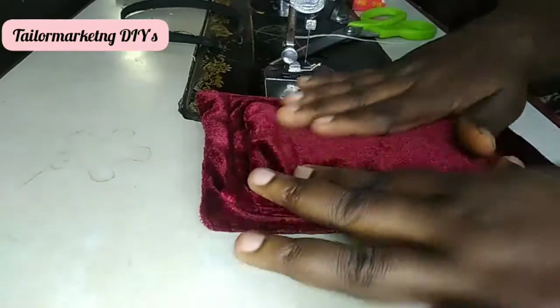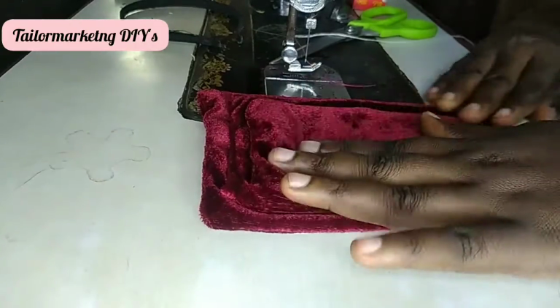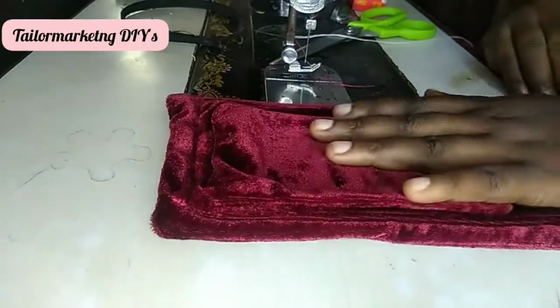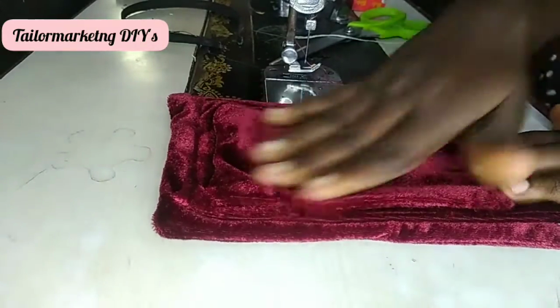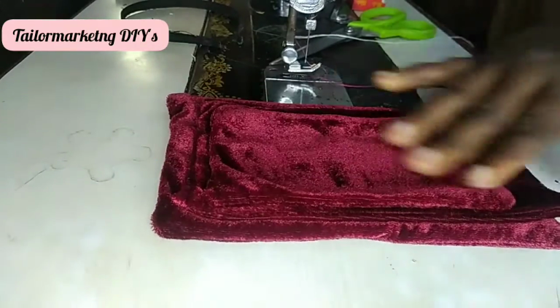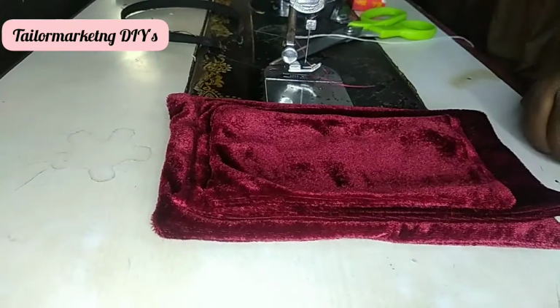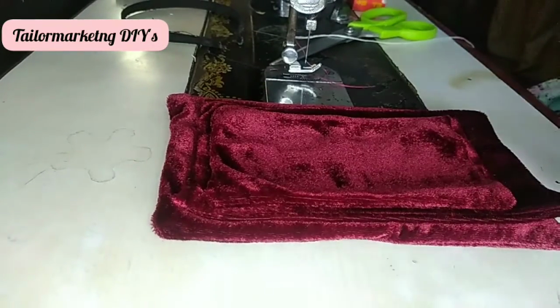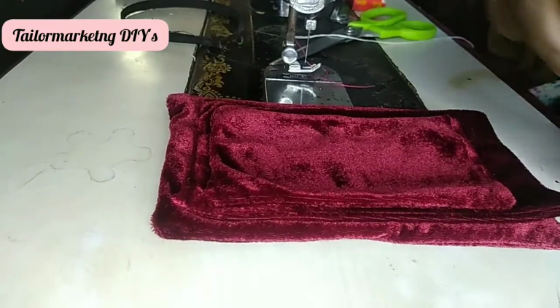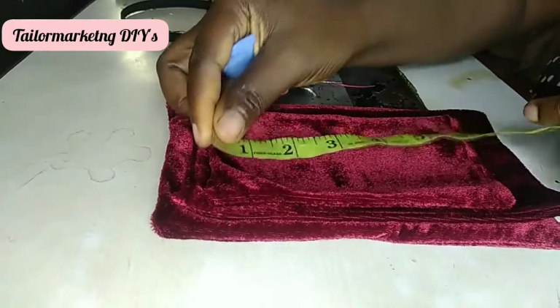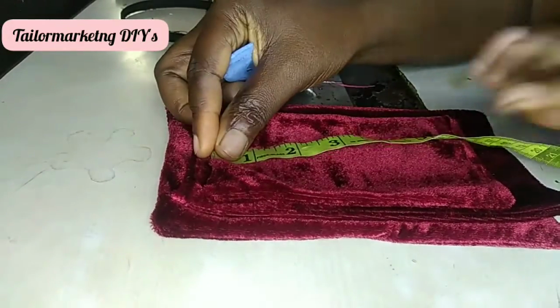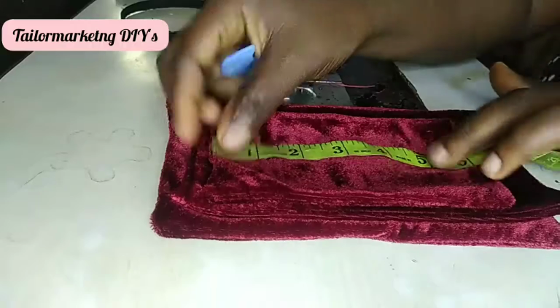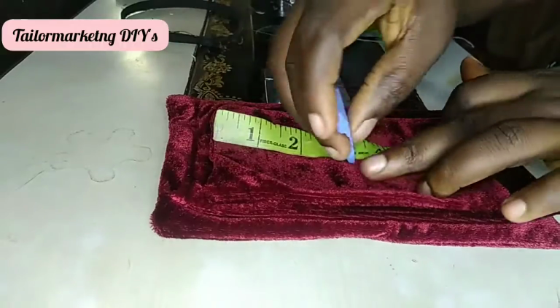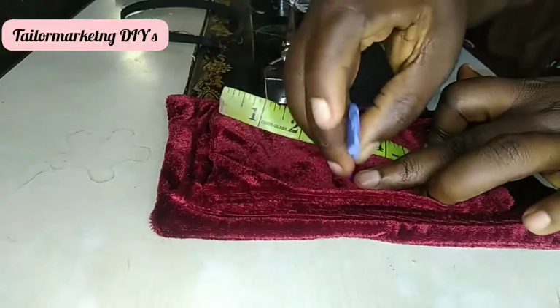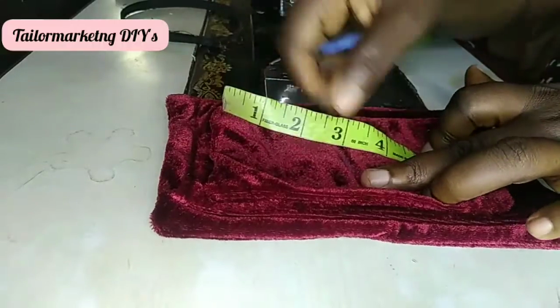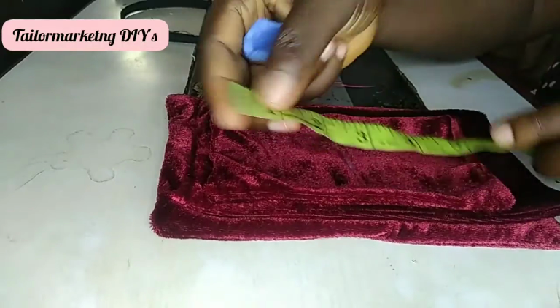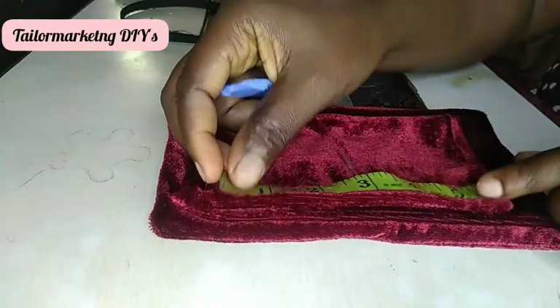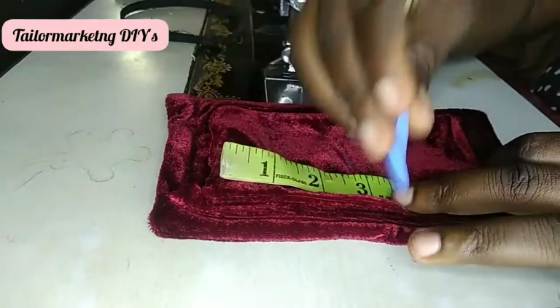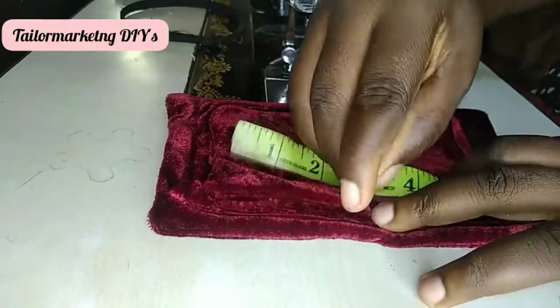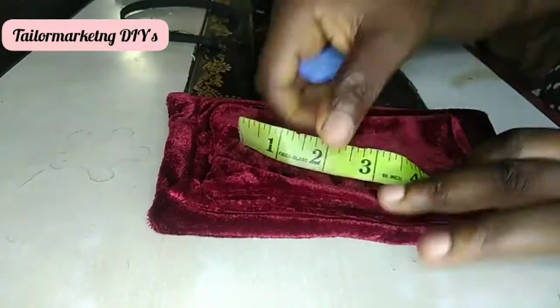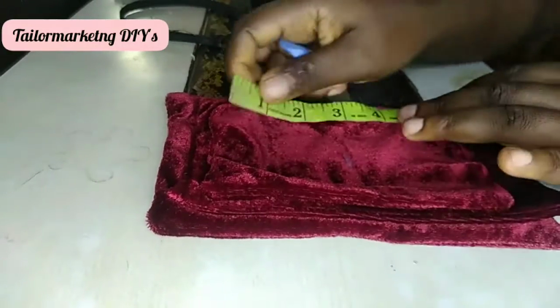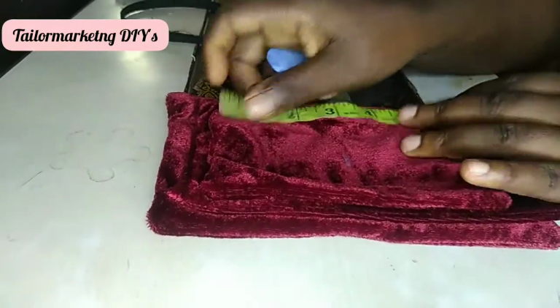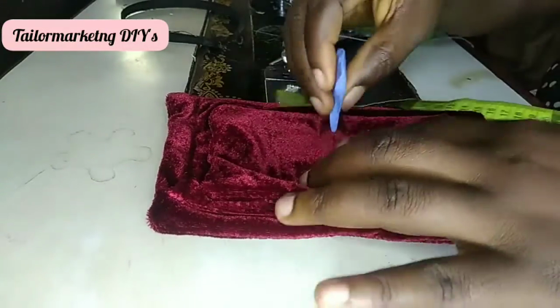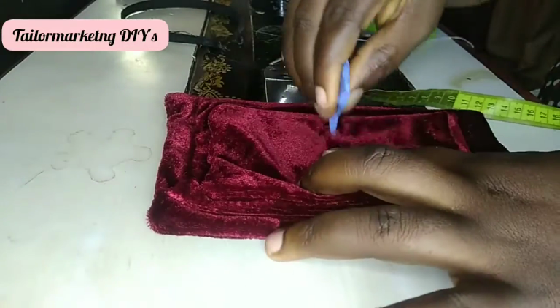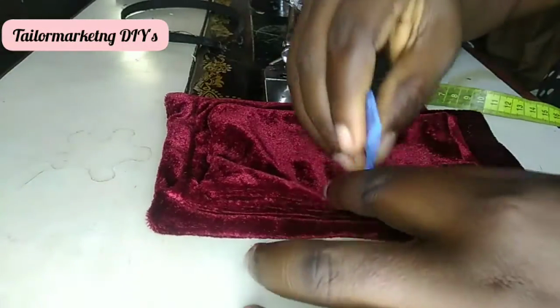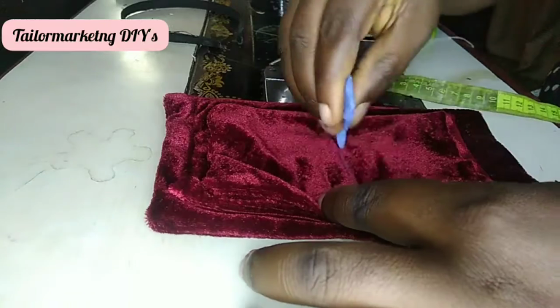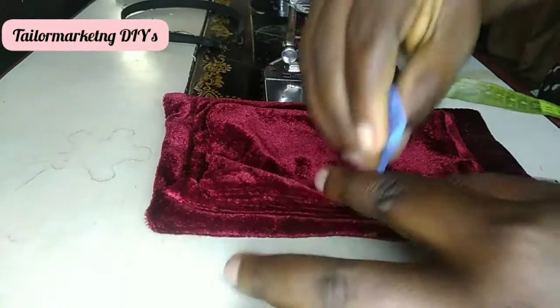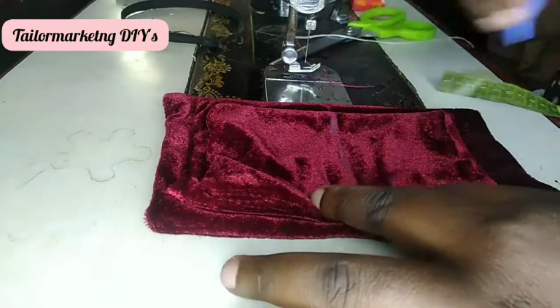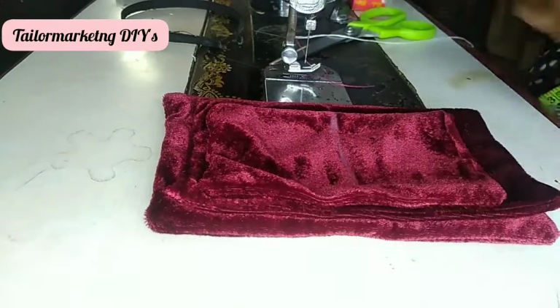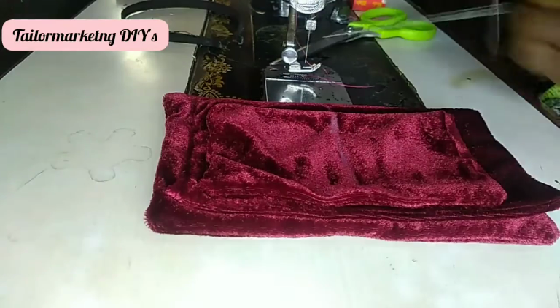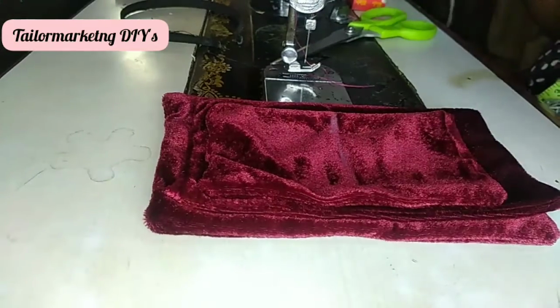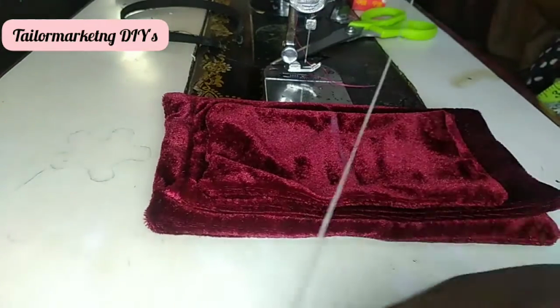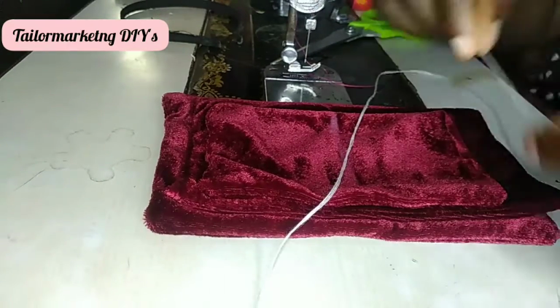Now that I have my three pieces in place, I find the midpoint before I tie my knots around the fold to create my perfect bow.